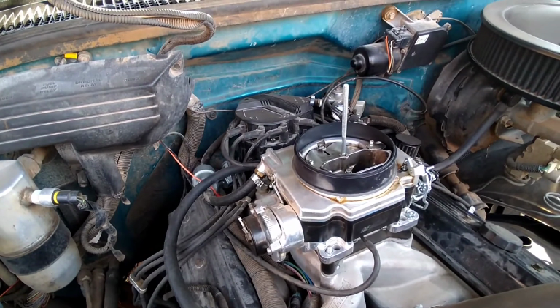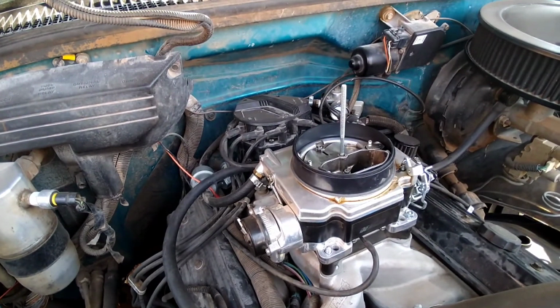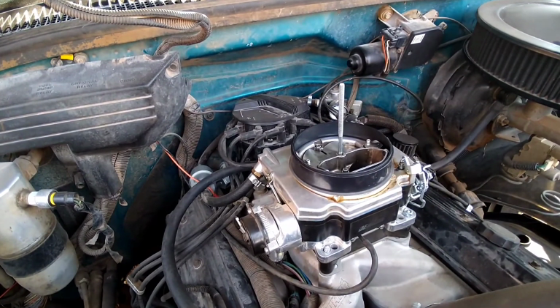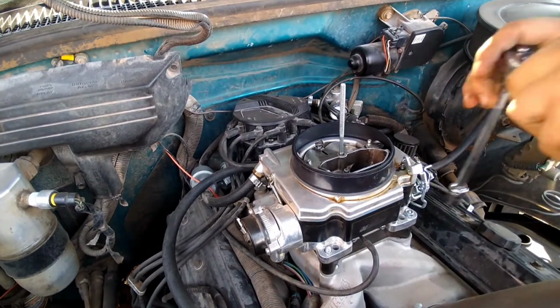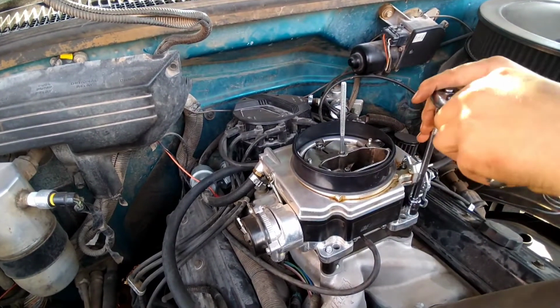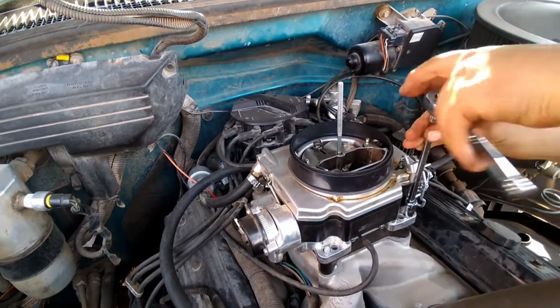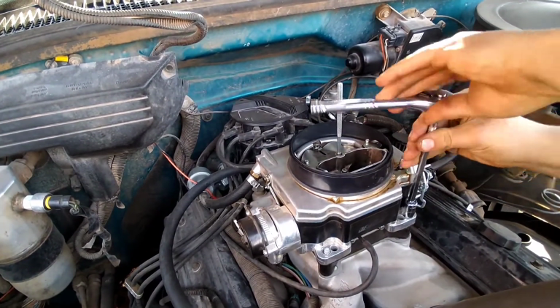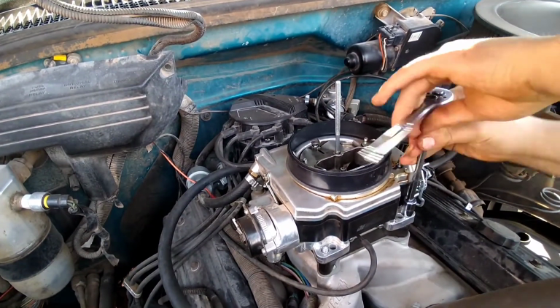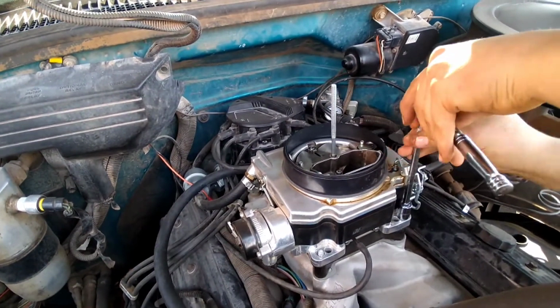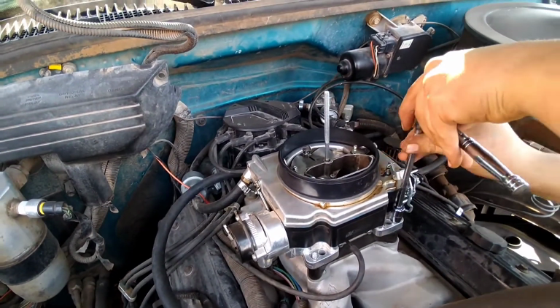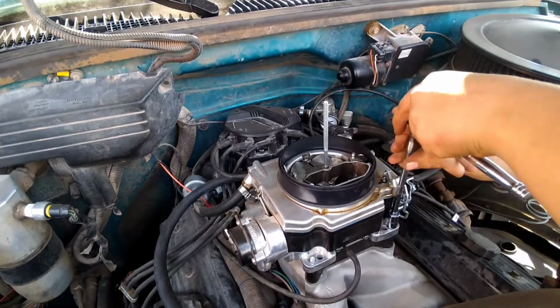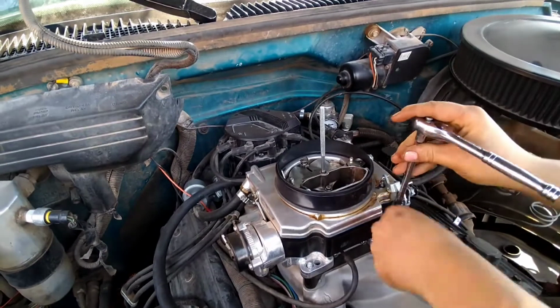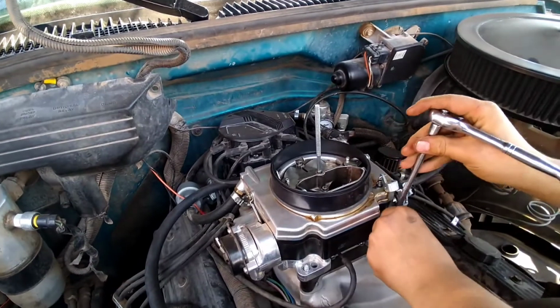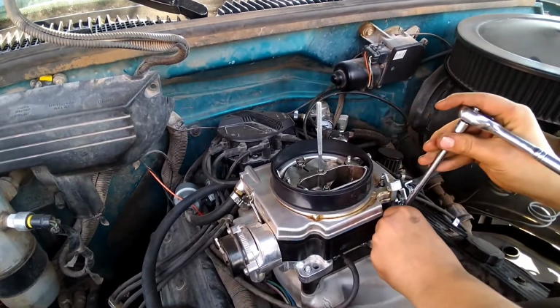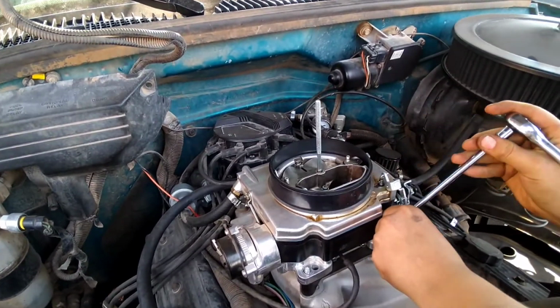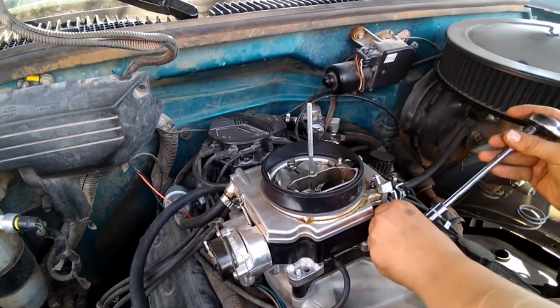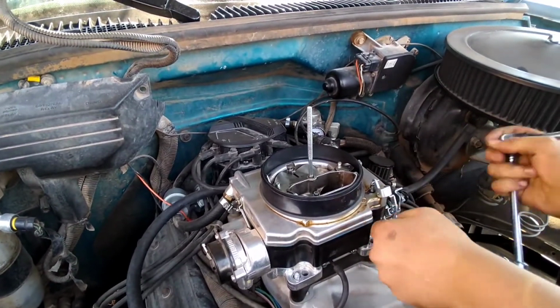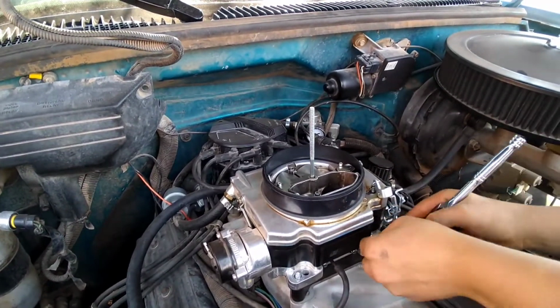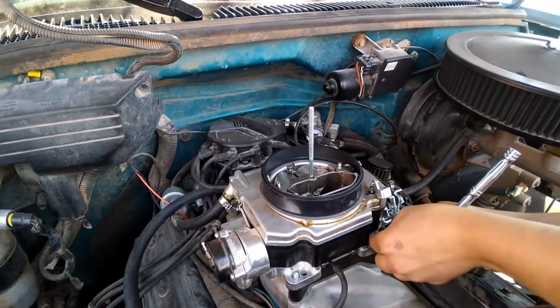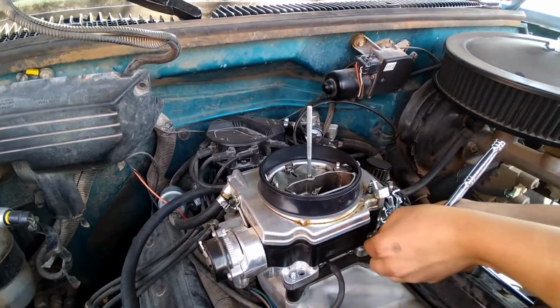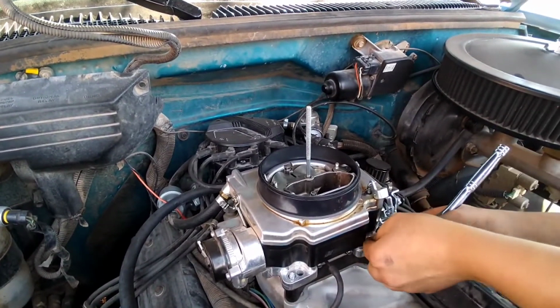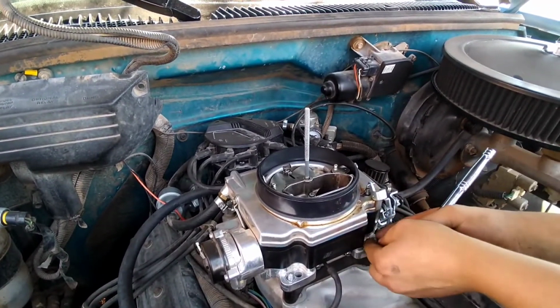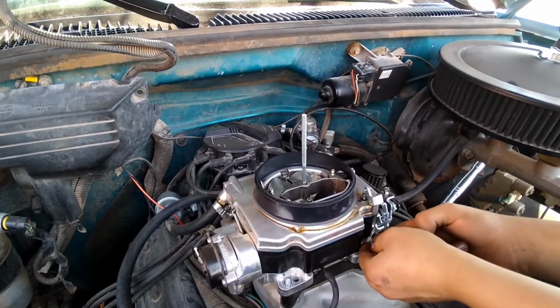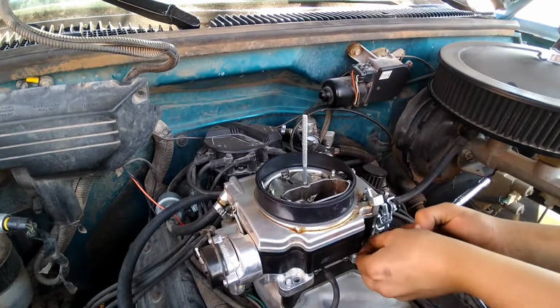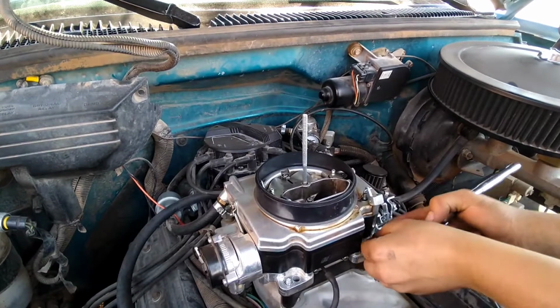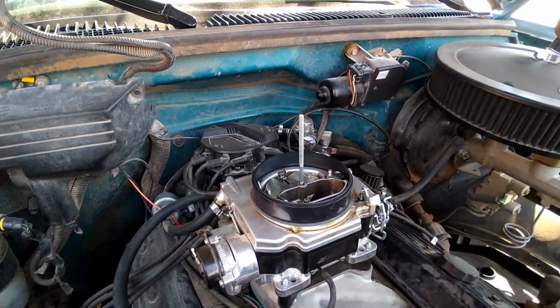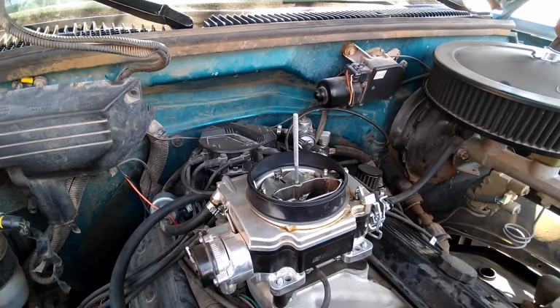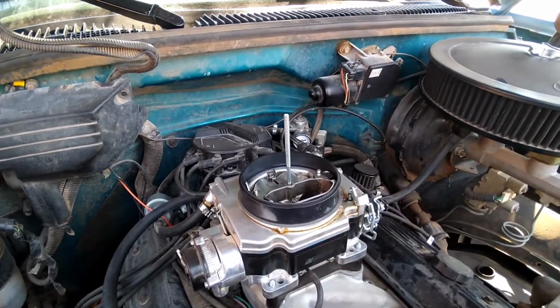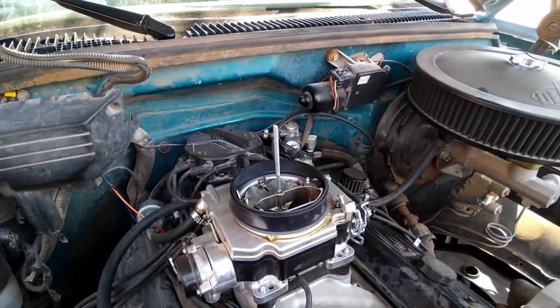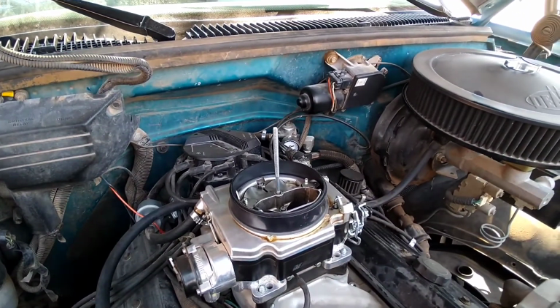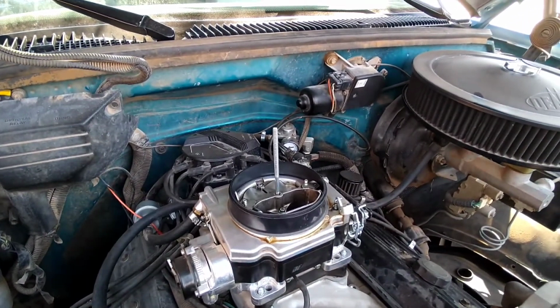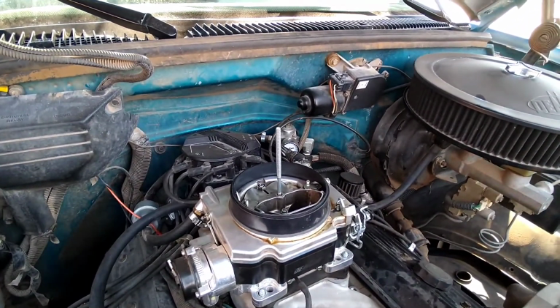This one right here has lock washers. Didn't want it falling off. This thing's got so much horsepower, it's afraid it'll vibrate them nuts loose.